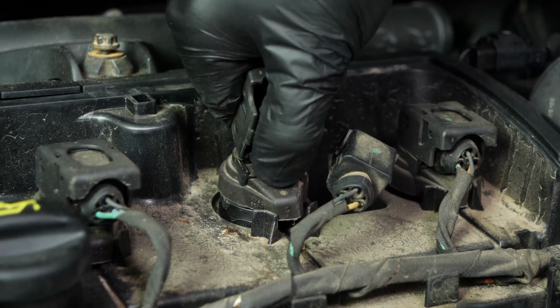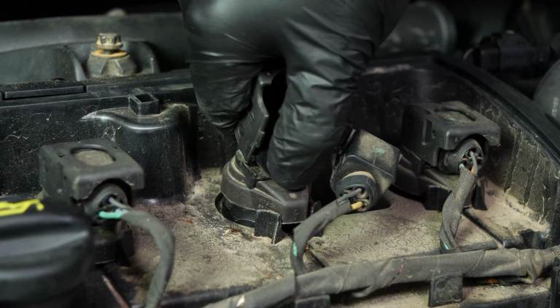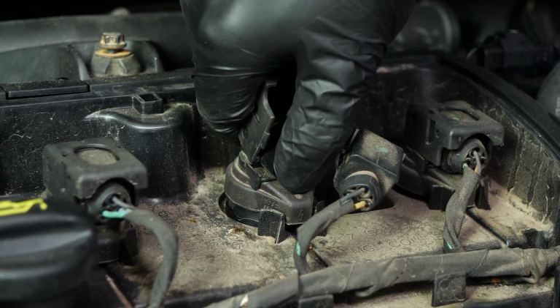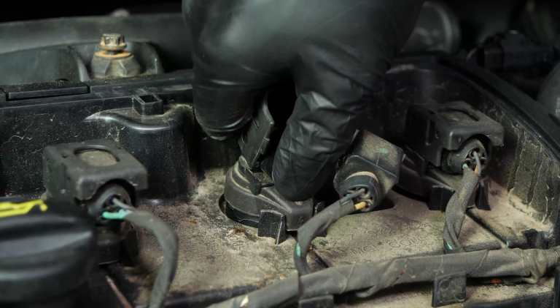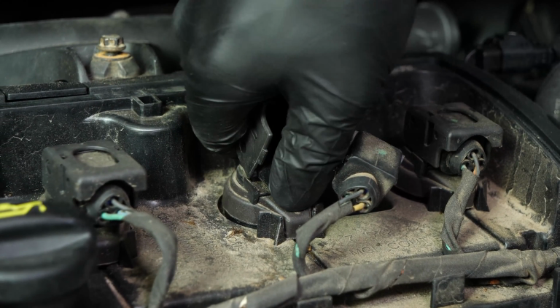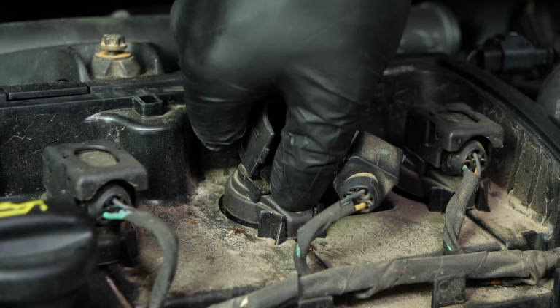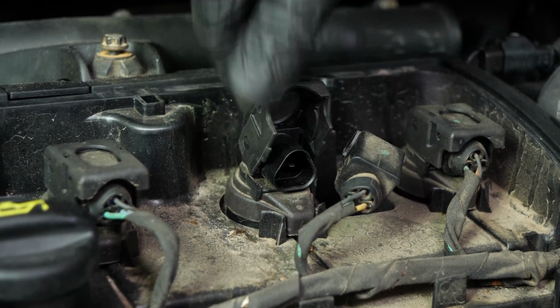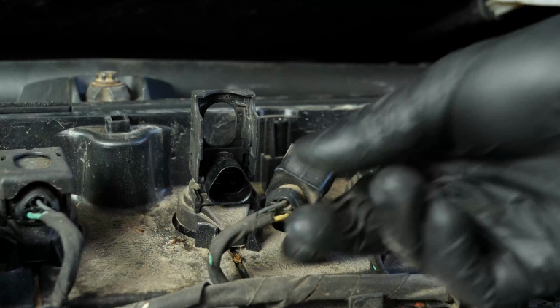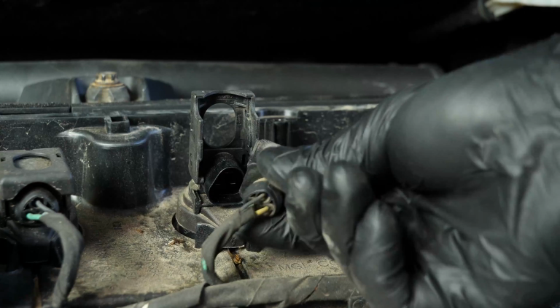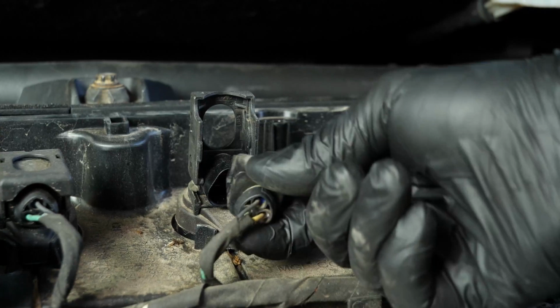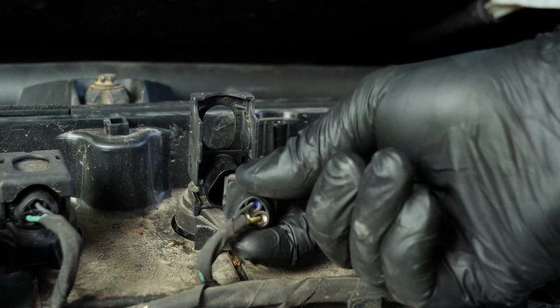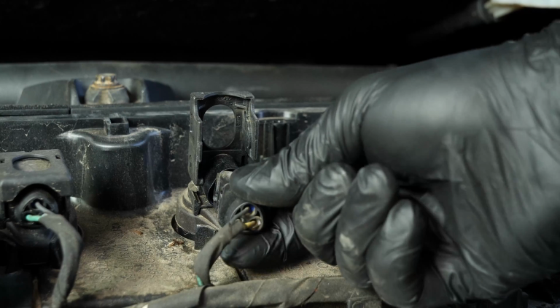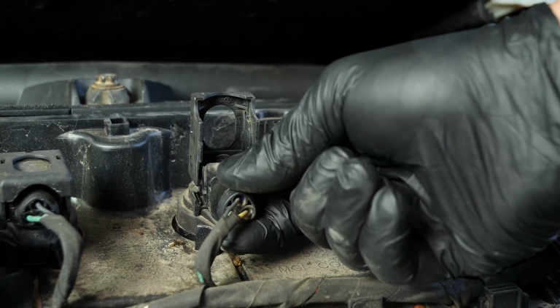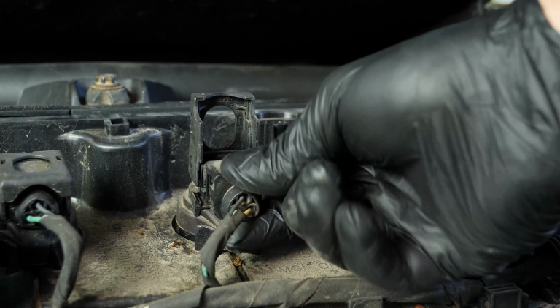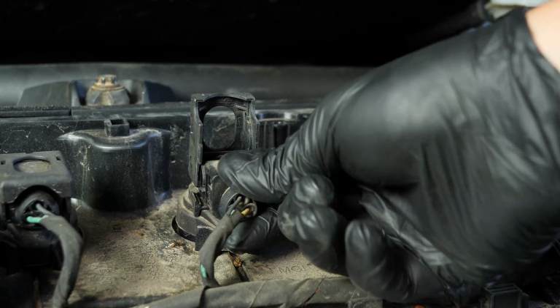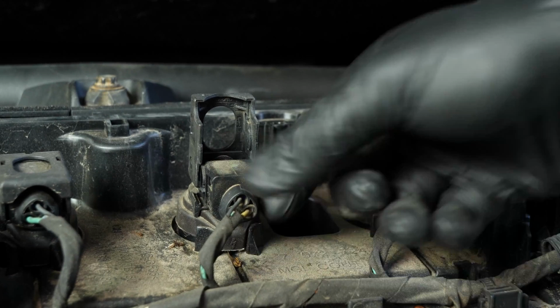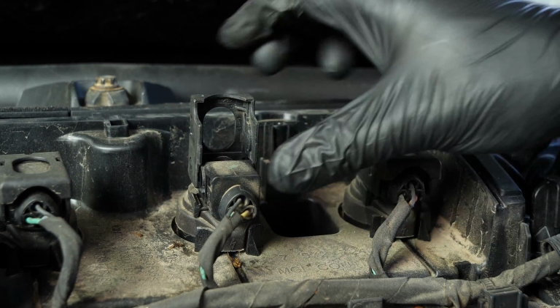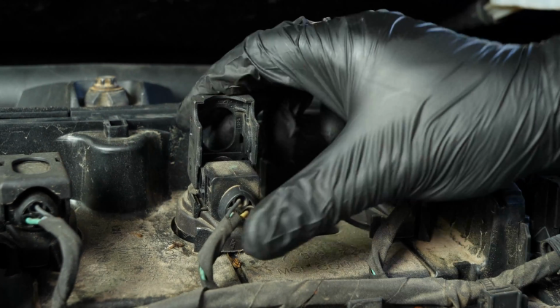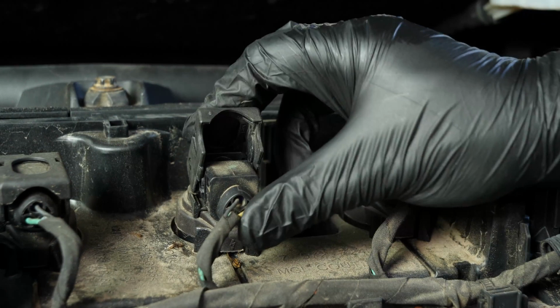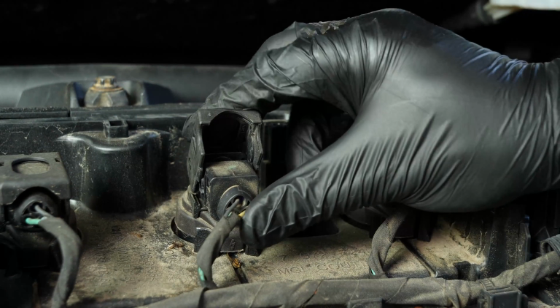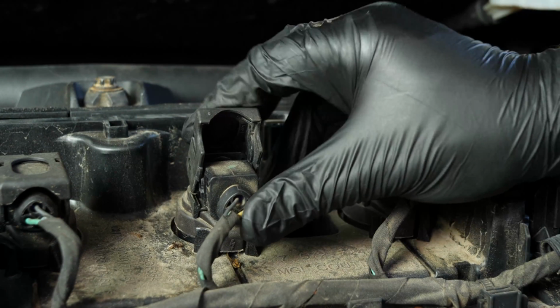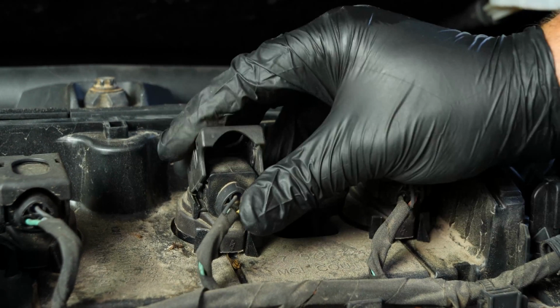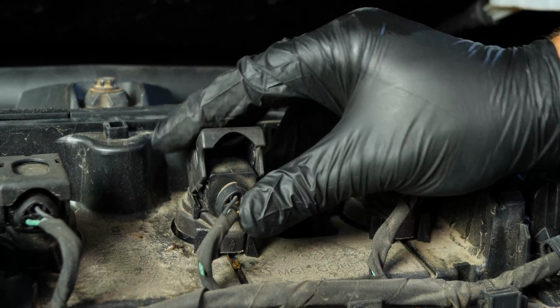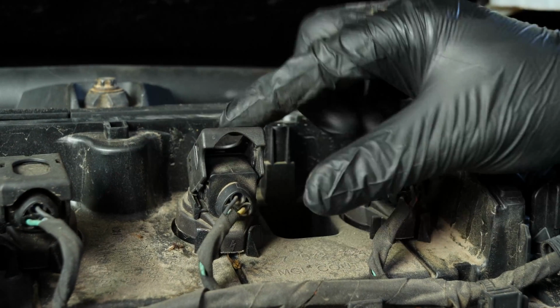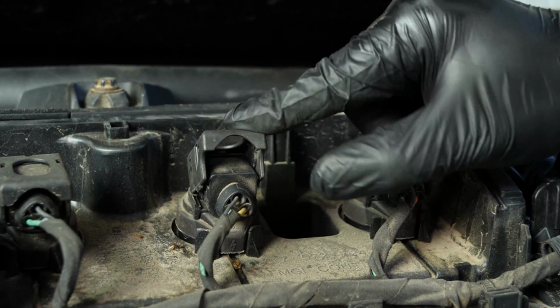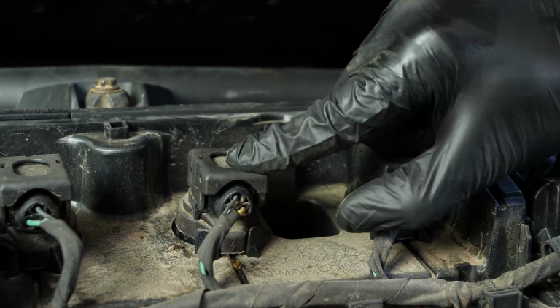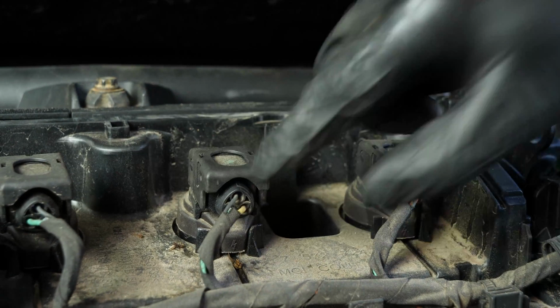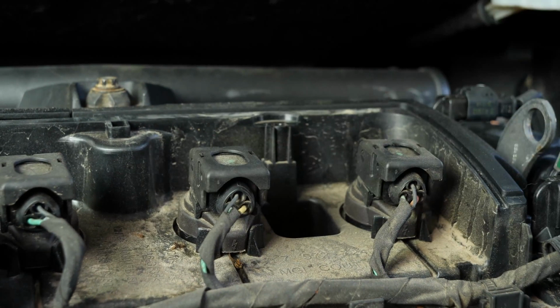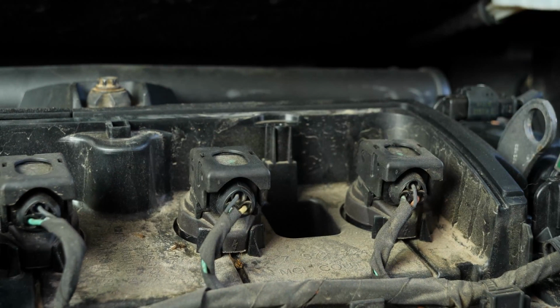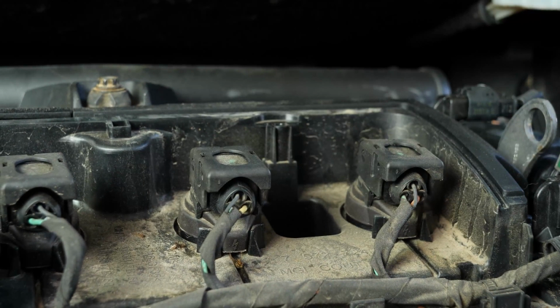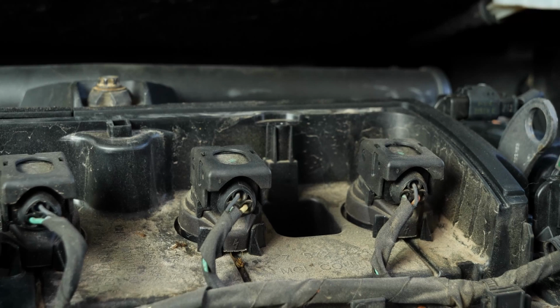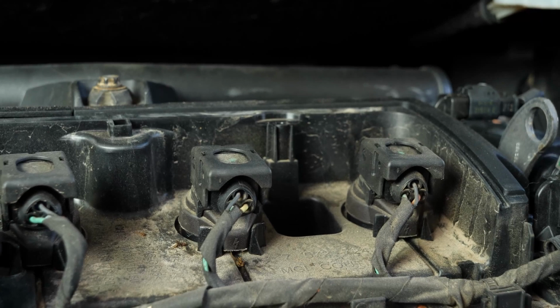Replace the ignition coil. Reconnect the electric terminal. To do this, you must lift the locking hood. Insert the terminal, then push the hood downwards.